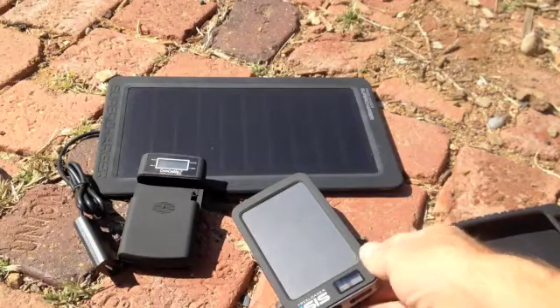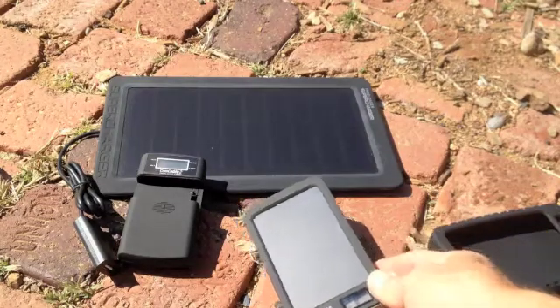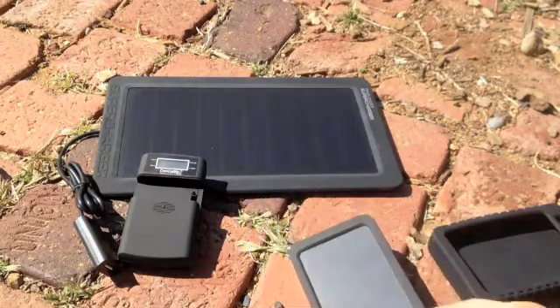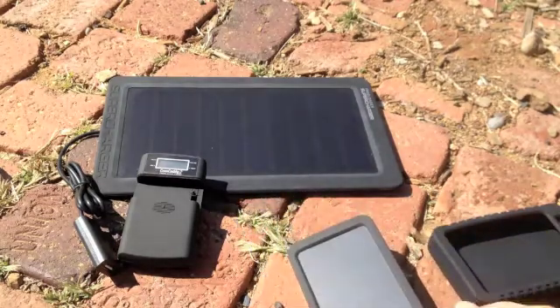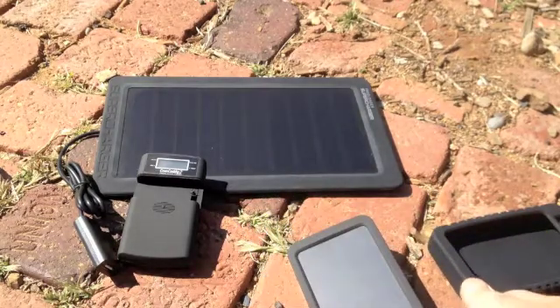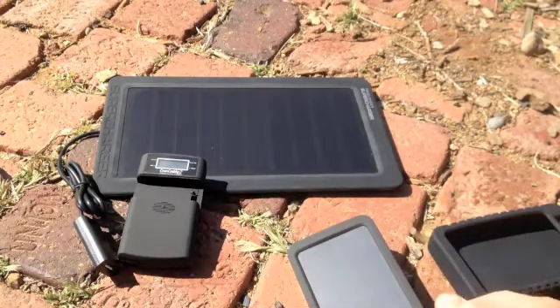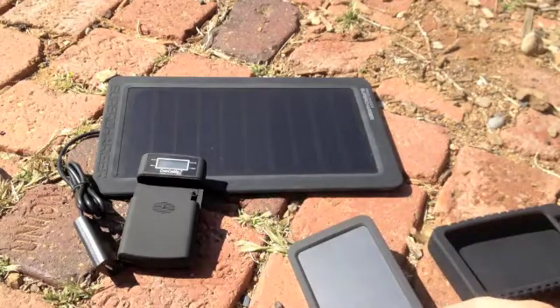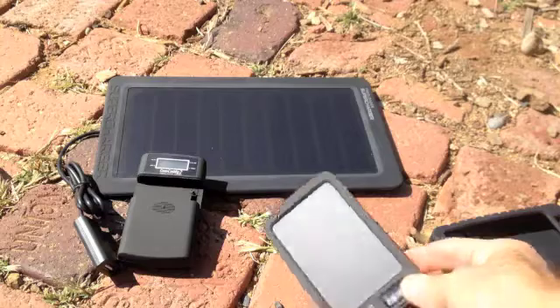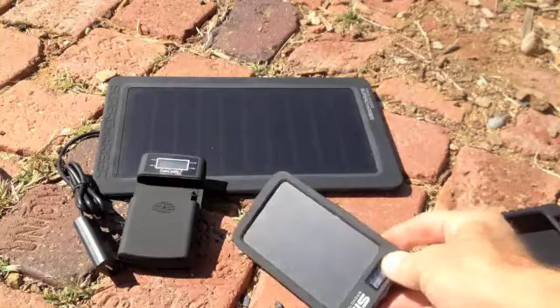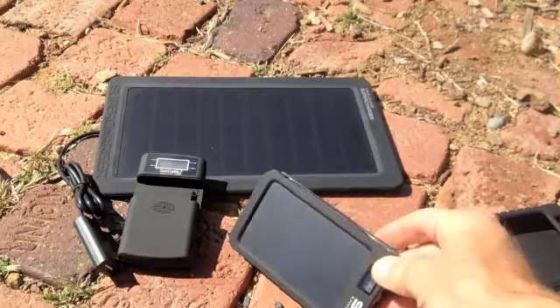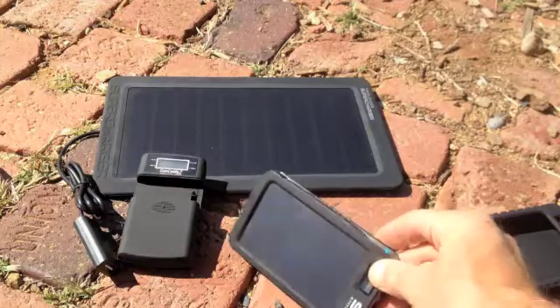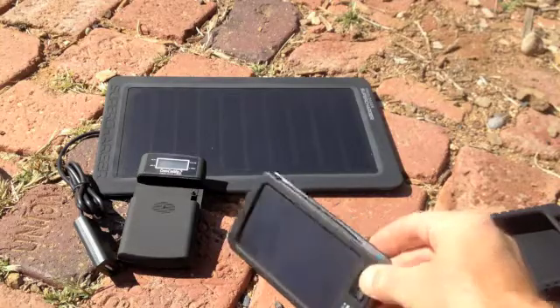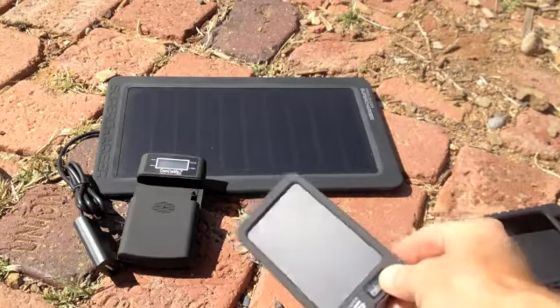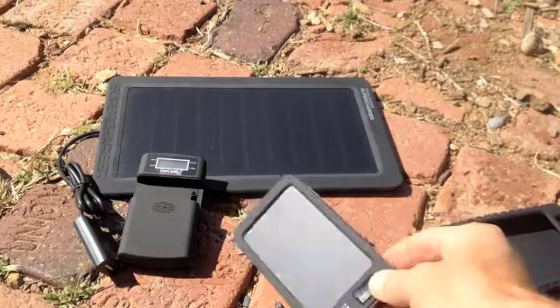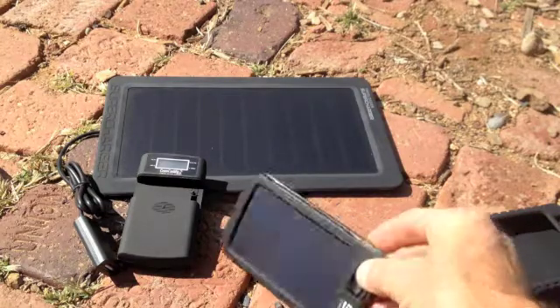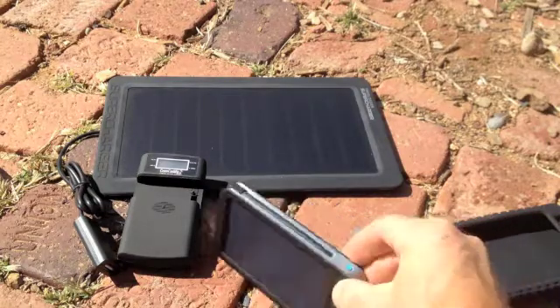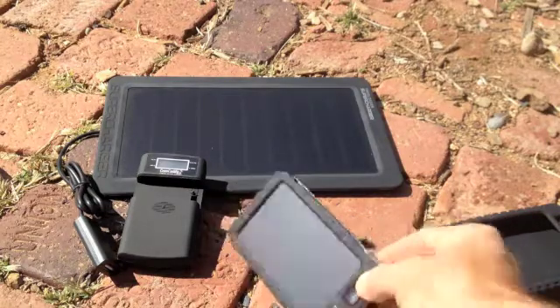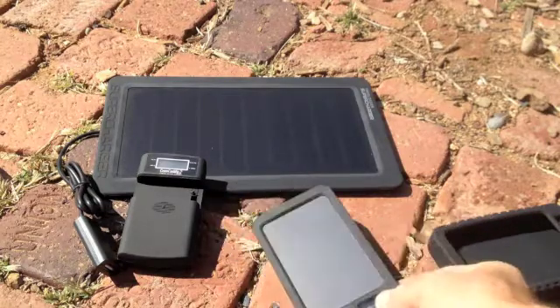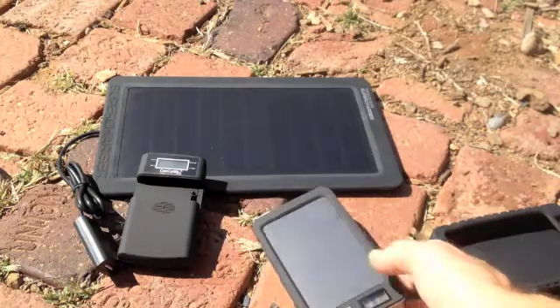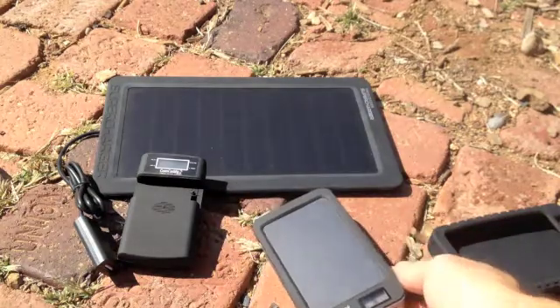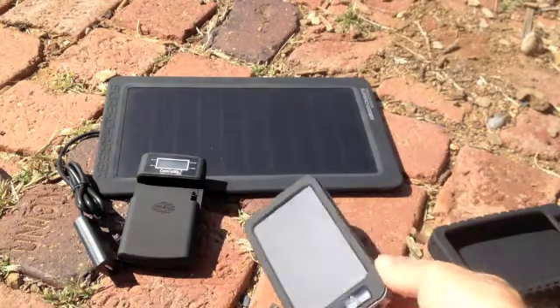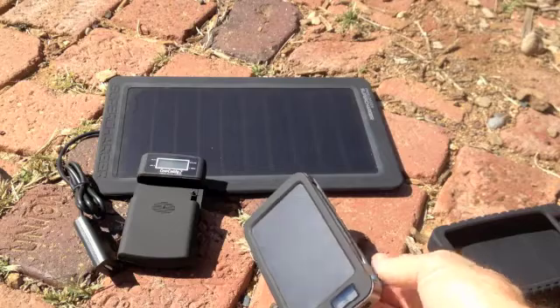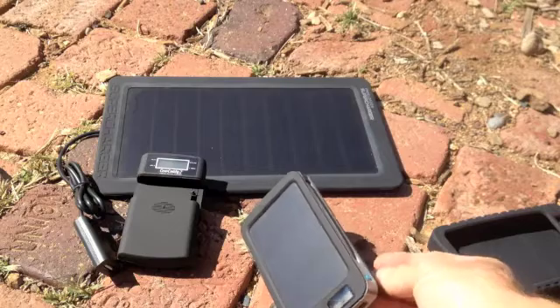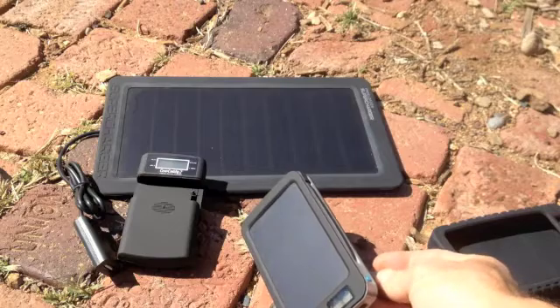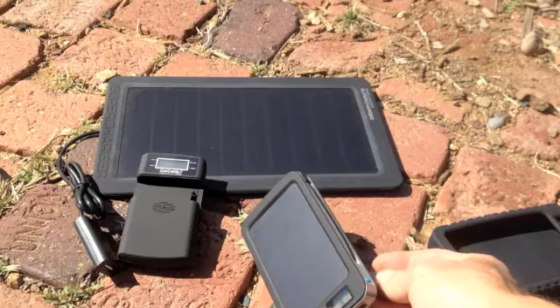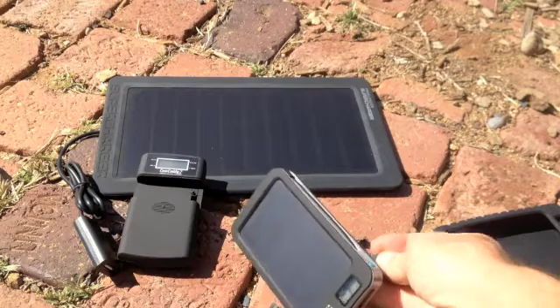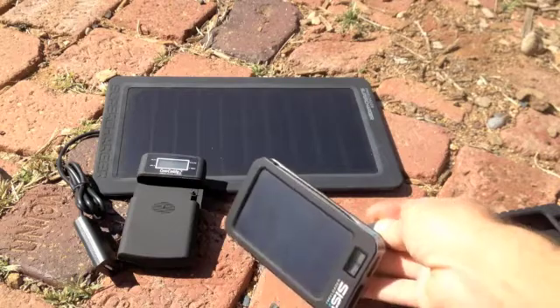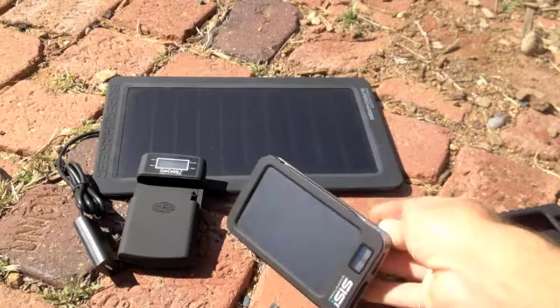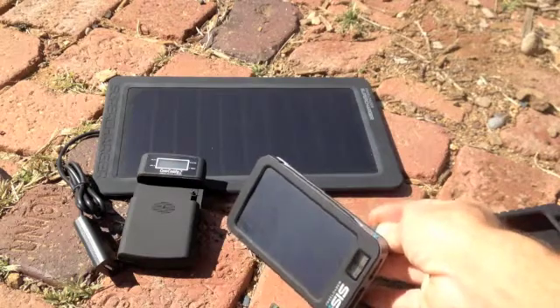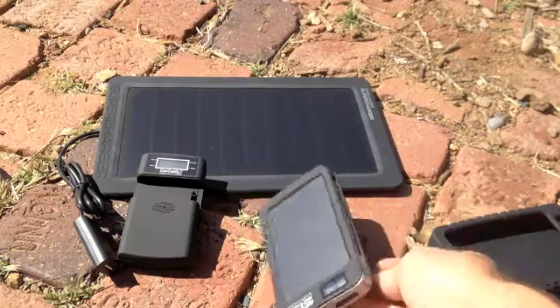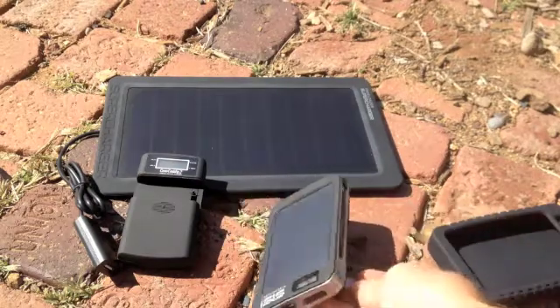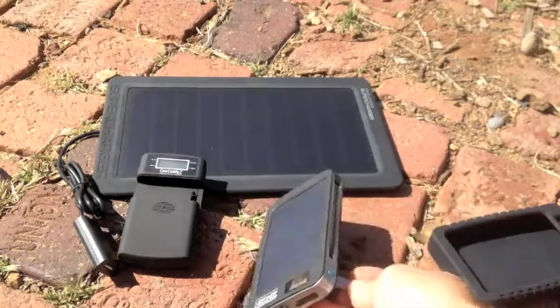One cool thing they added is a built-in stand for angling it toward the Sun. You've got one fixed angle, which is okay, but it could be done a lot better — there's really no way to adjust it further. You could rest it on some books or a rock to get it at the right angle.